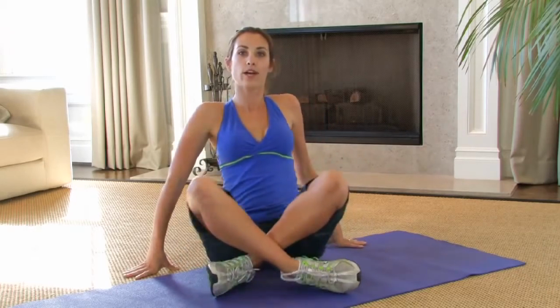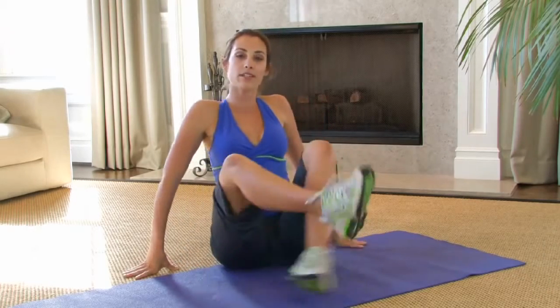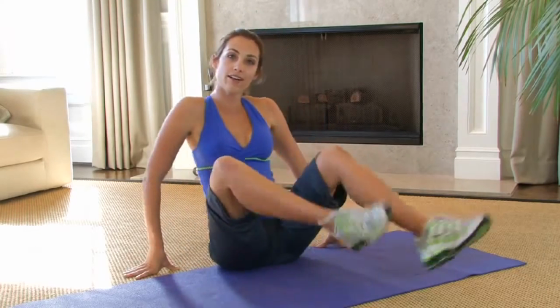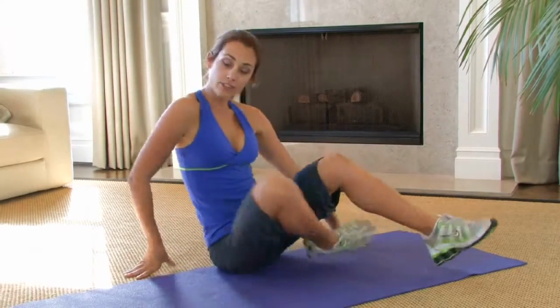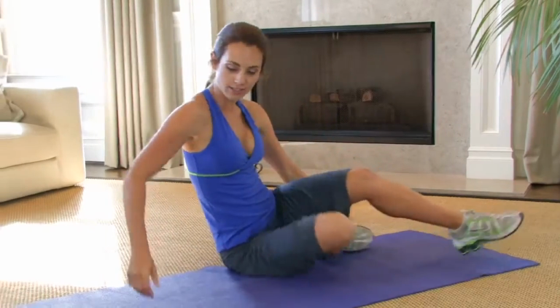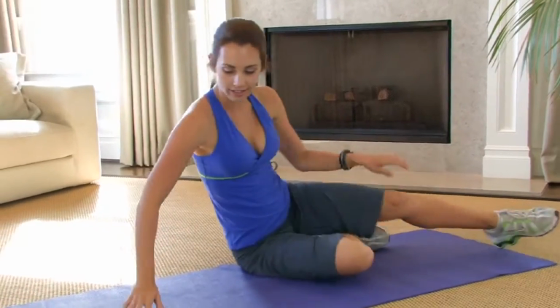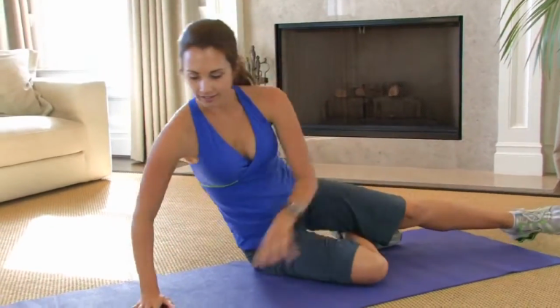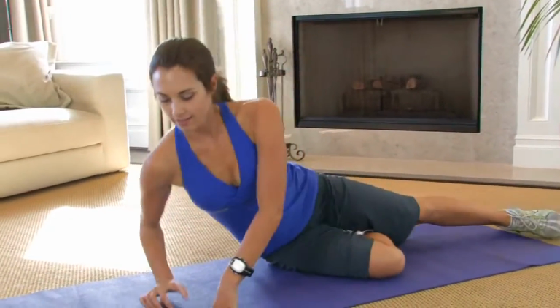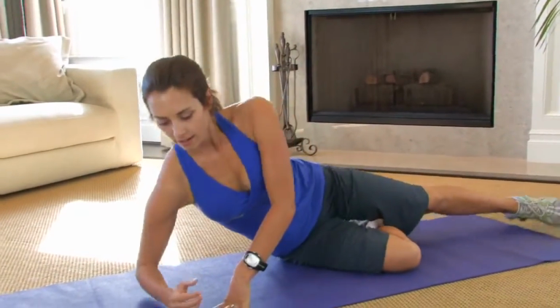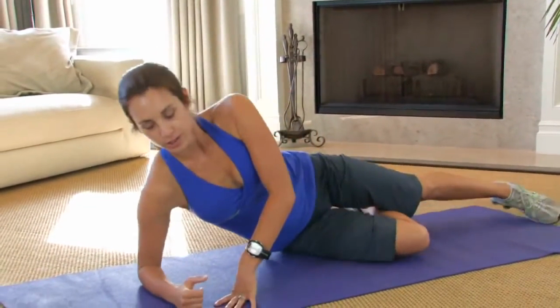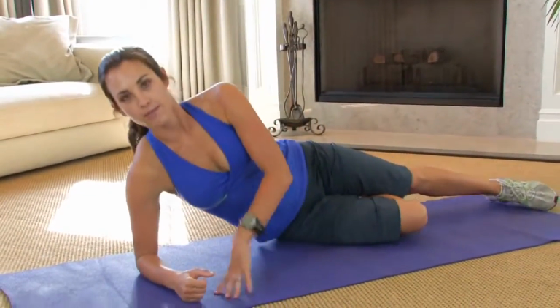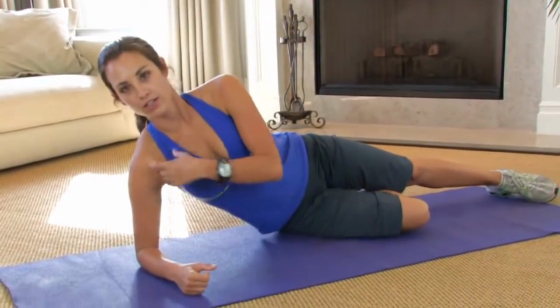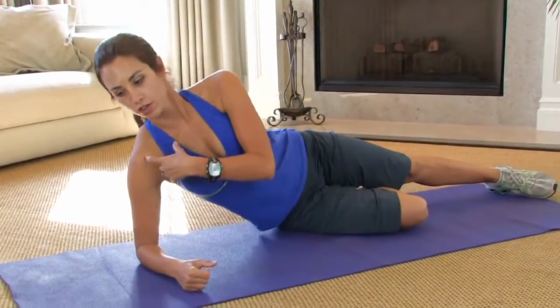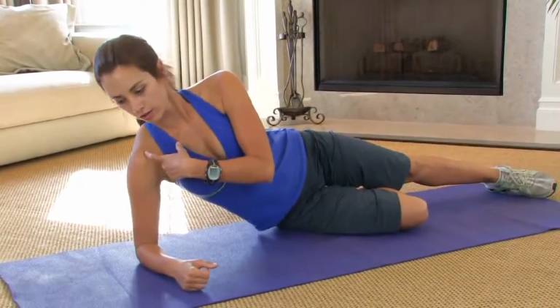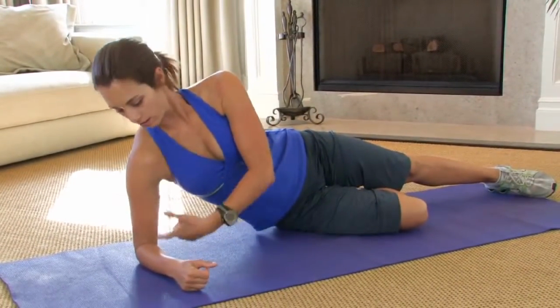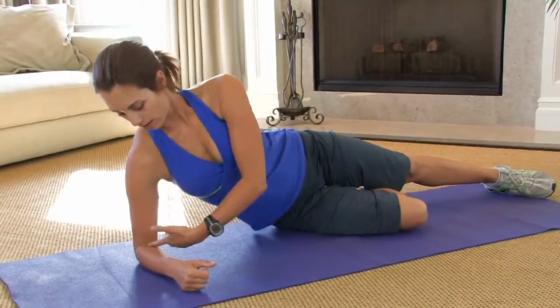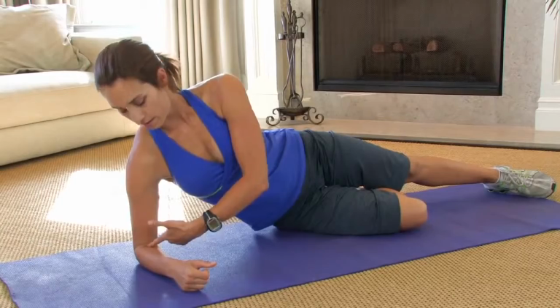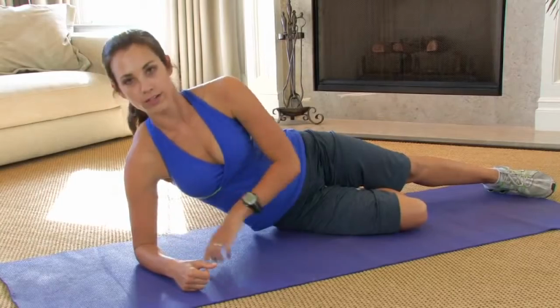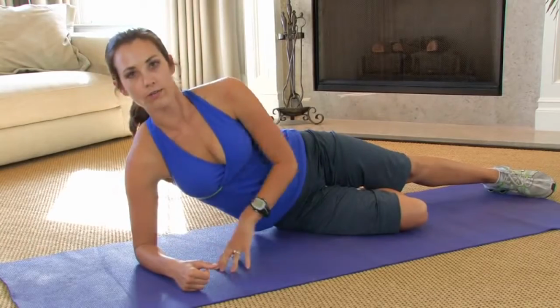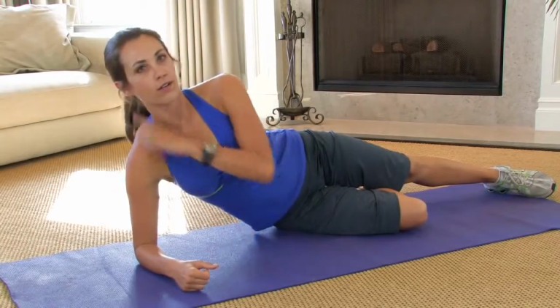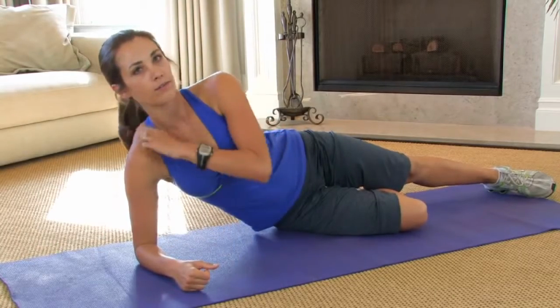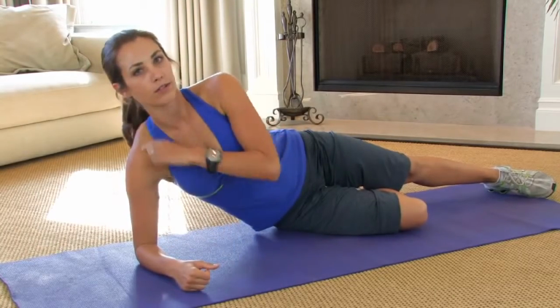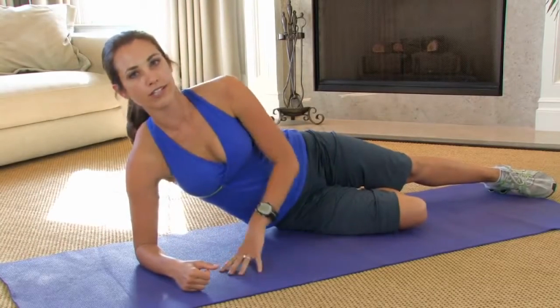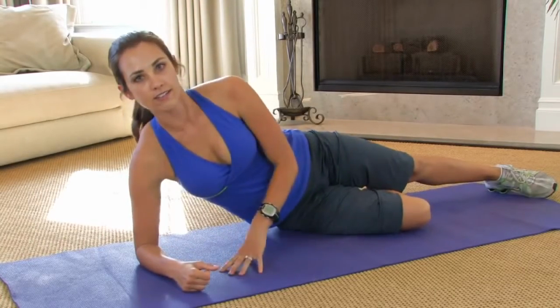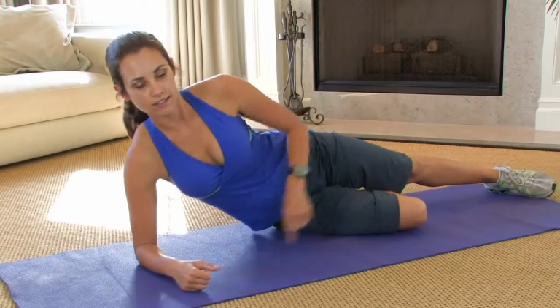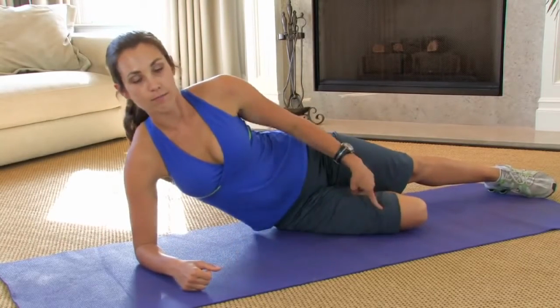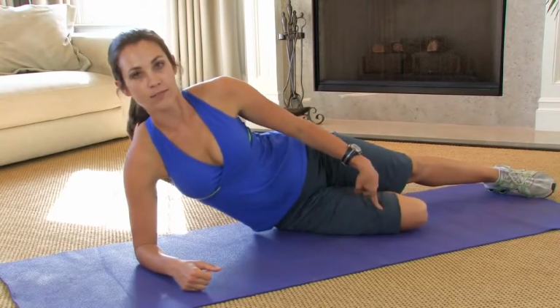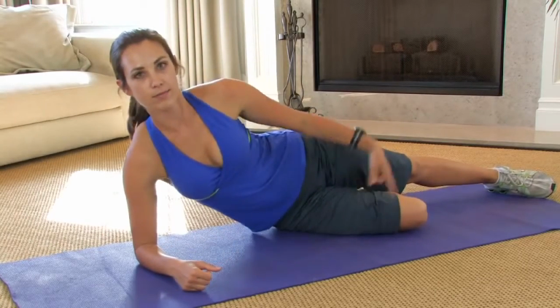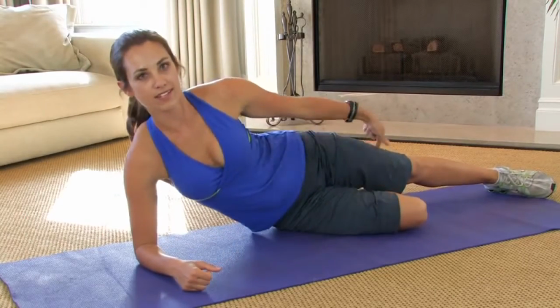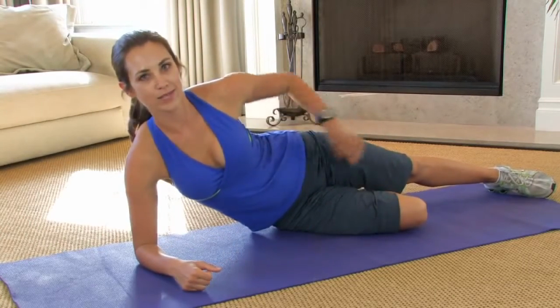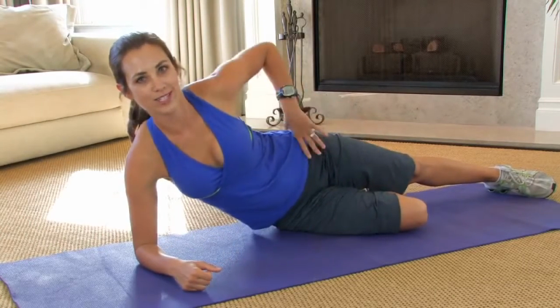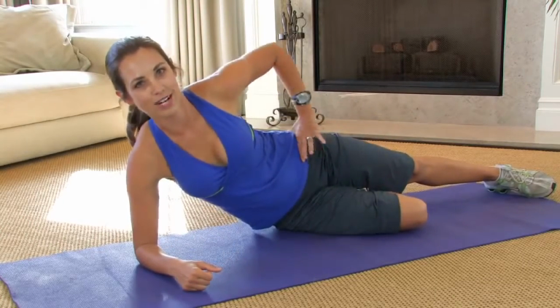Go ahead, come on down onto your side. I want you to keep that shoulder right above your elbow and below your ear. Bottom knee is bent, top leg is straight.